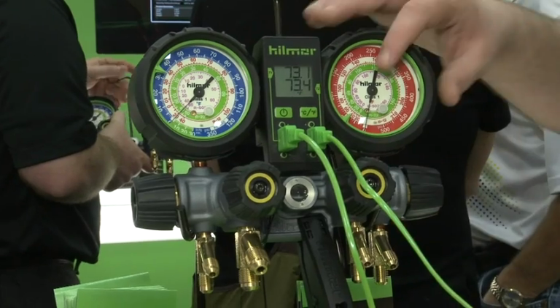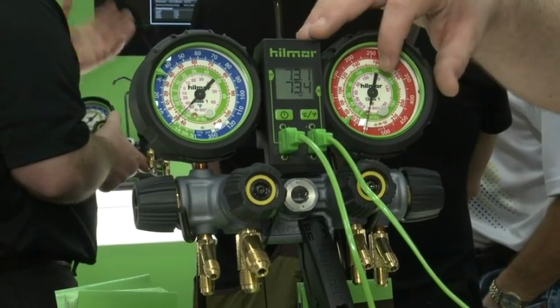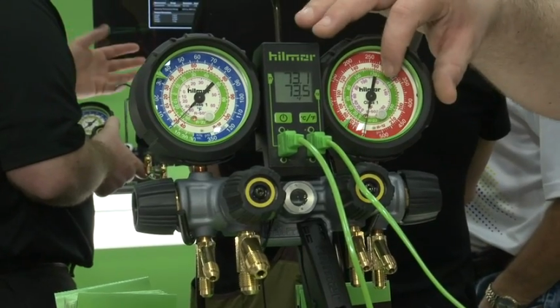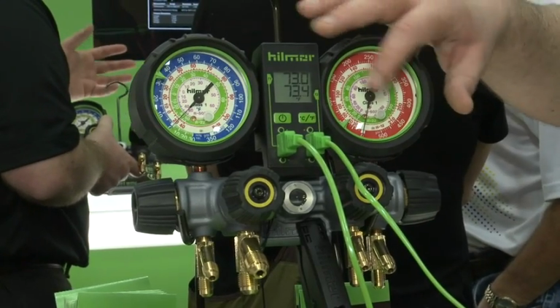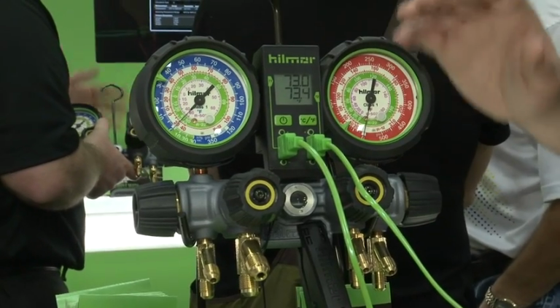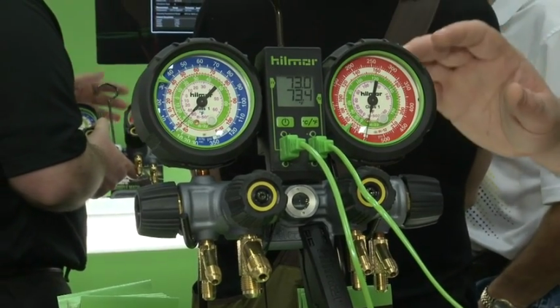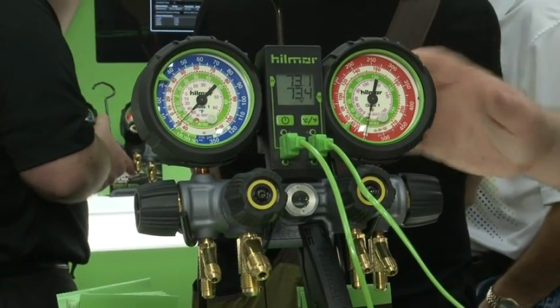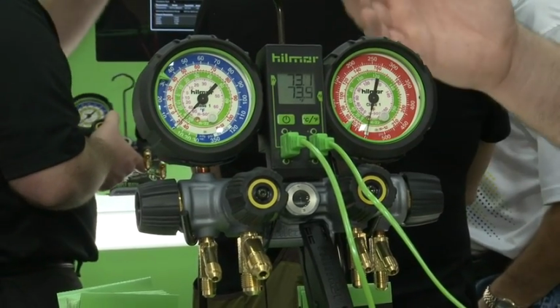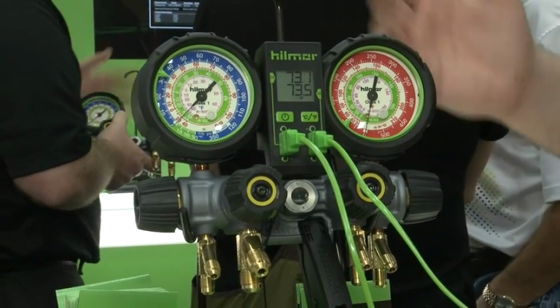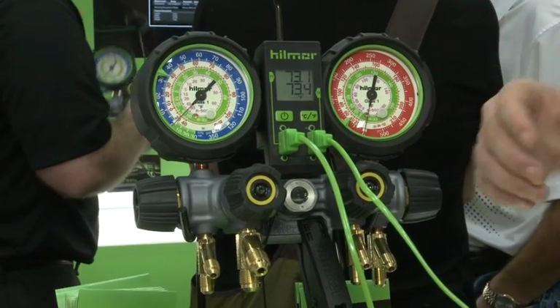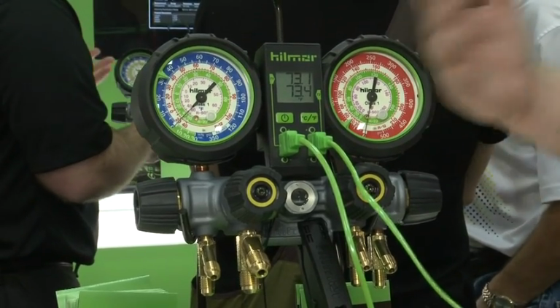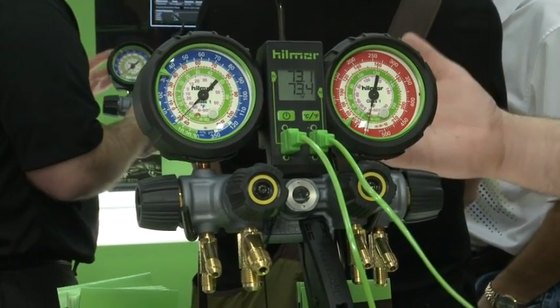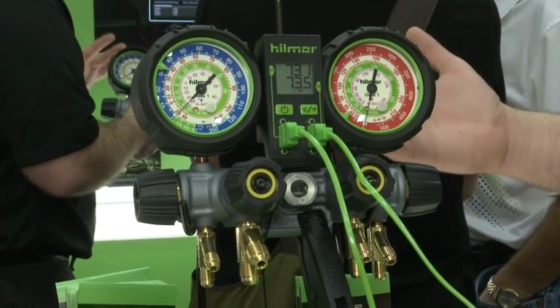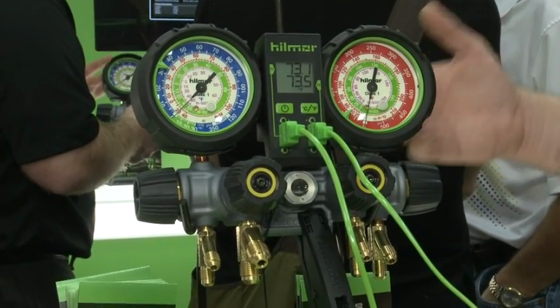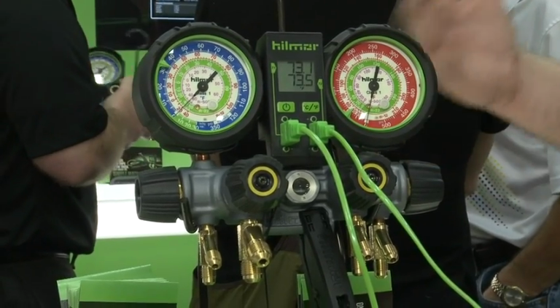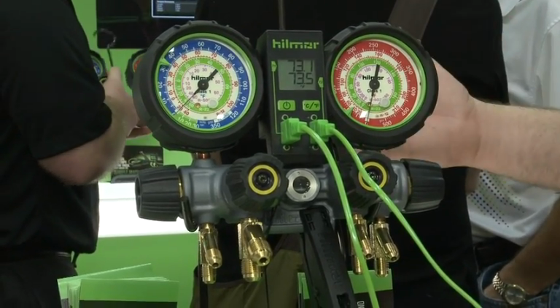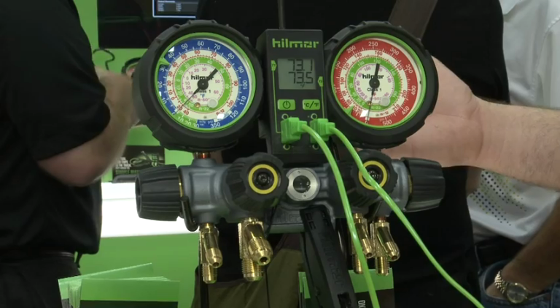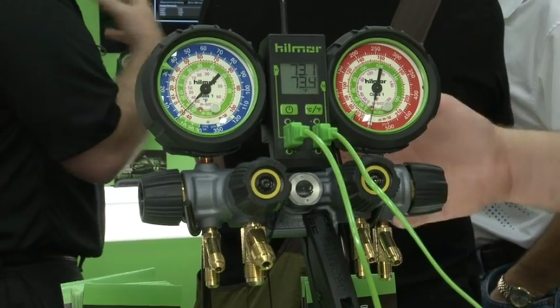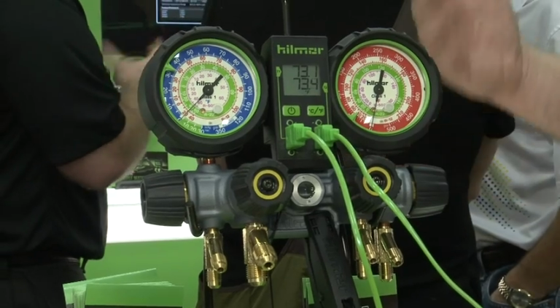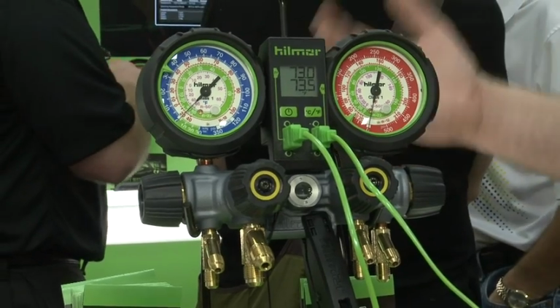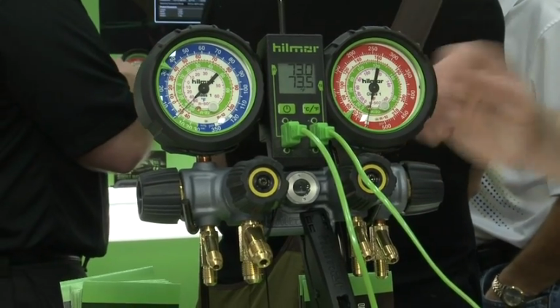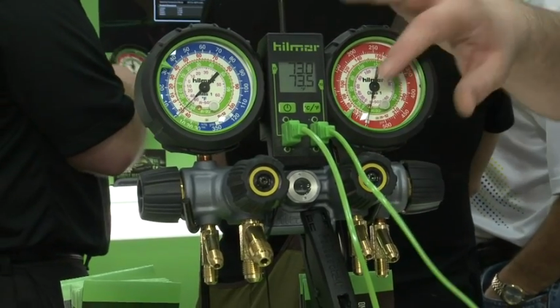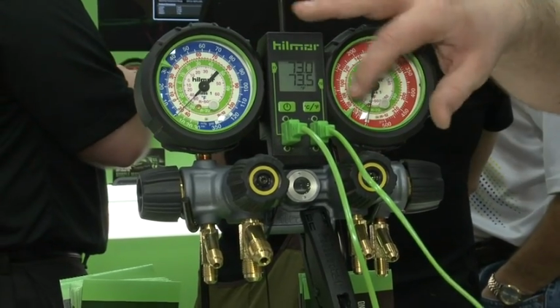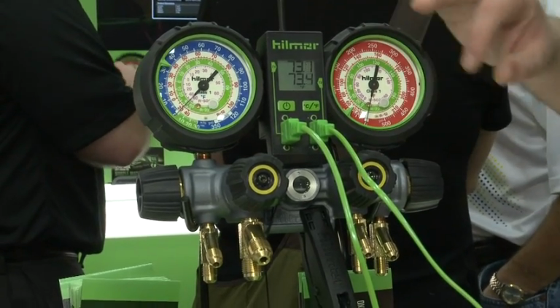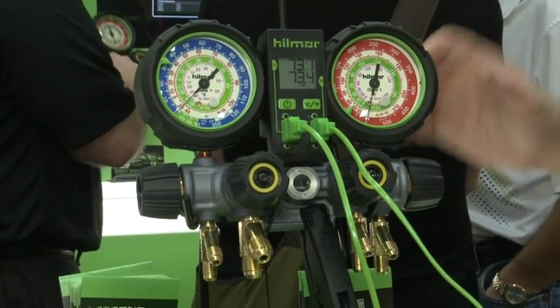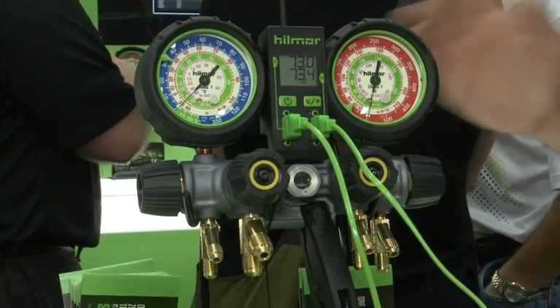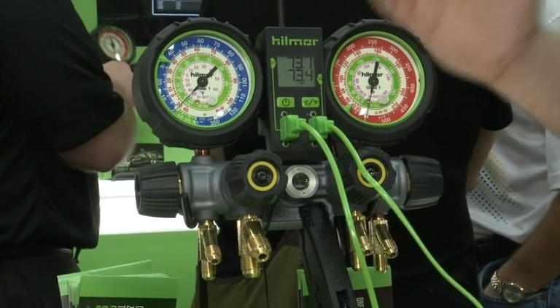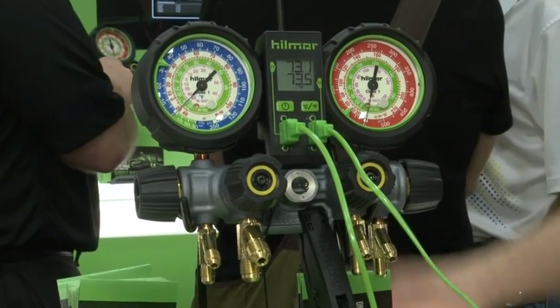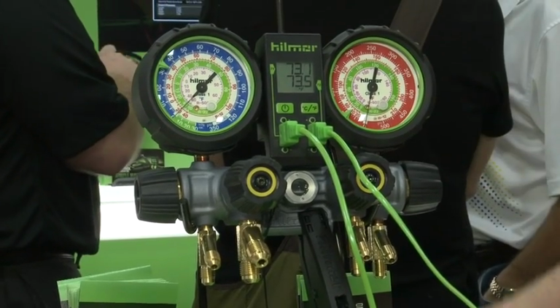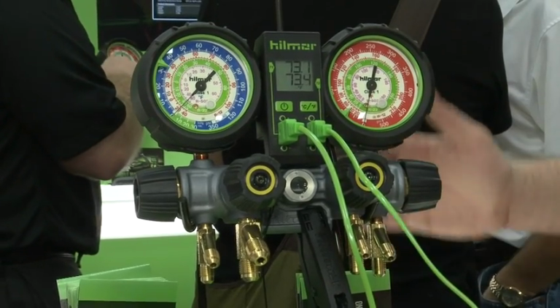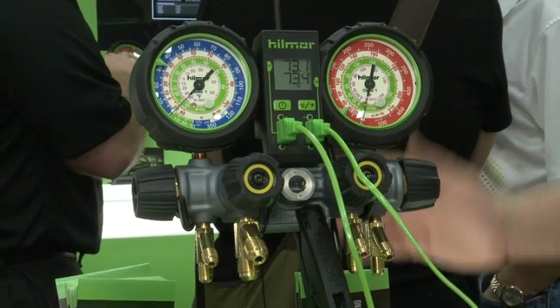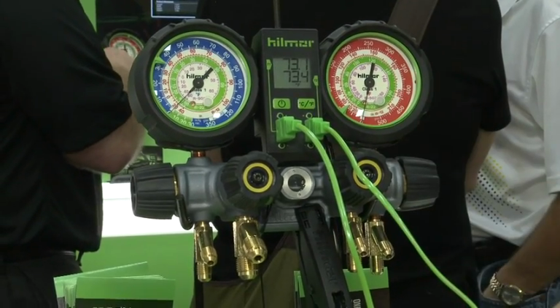Also, these gauges are glow in the dark, which is very nice. I know you work in dark areas like furnace areas and attics. This will actually glow in the dark so you can see where your gauges are at.